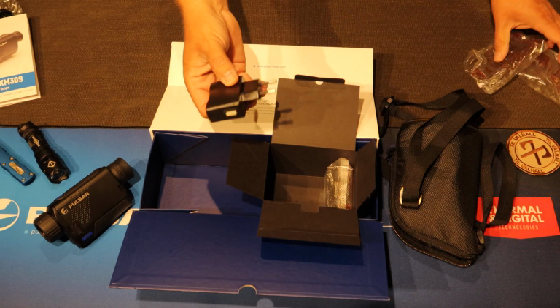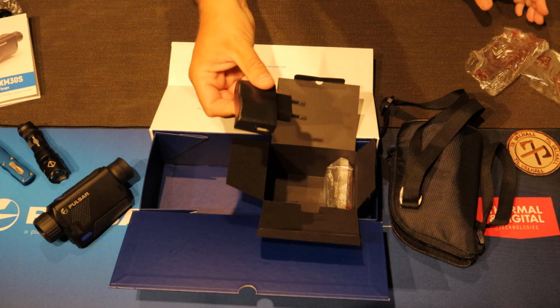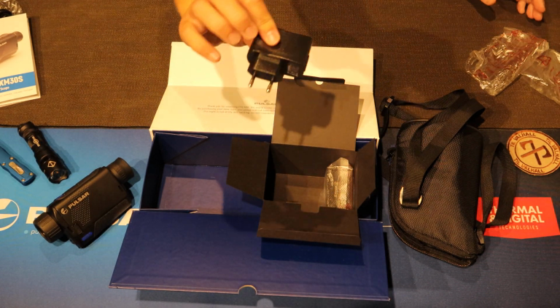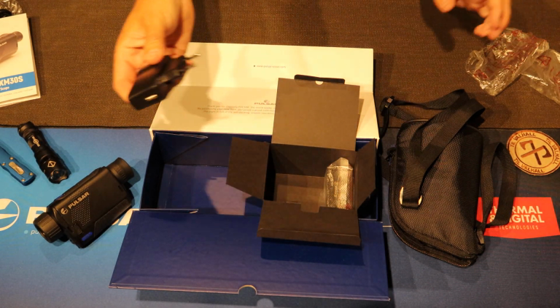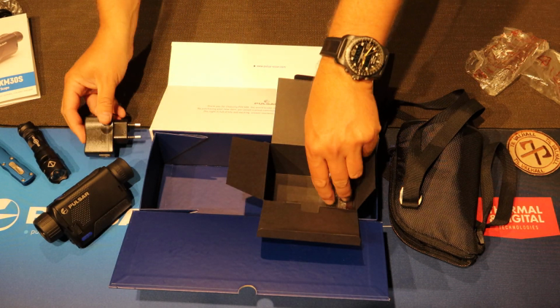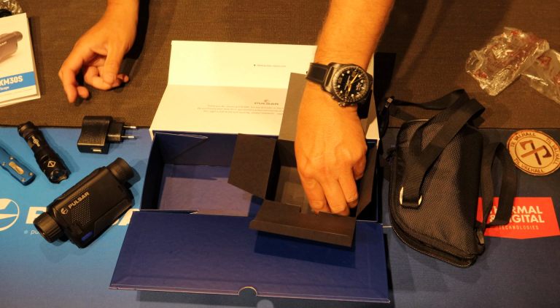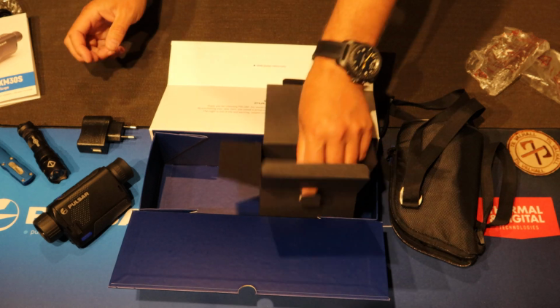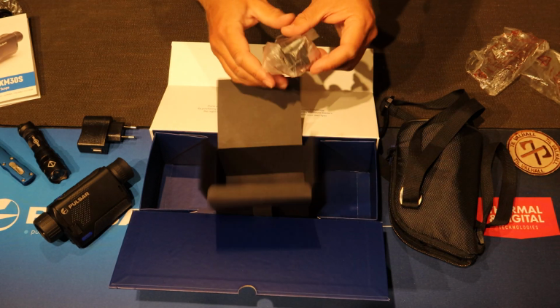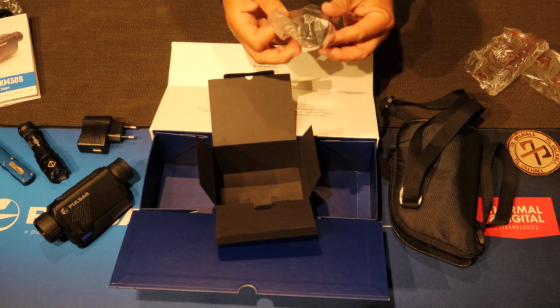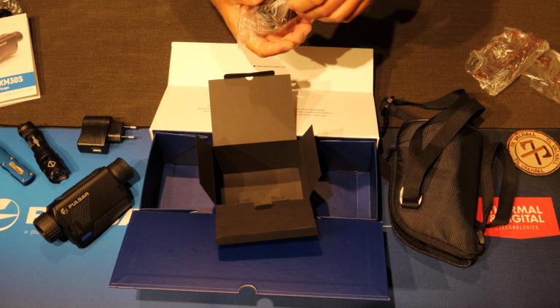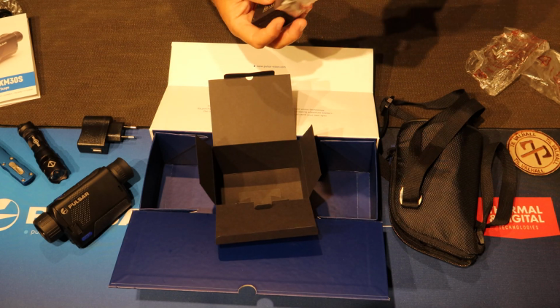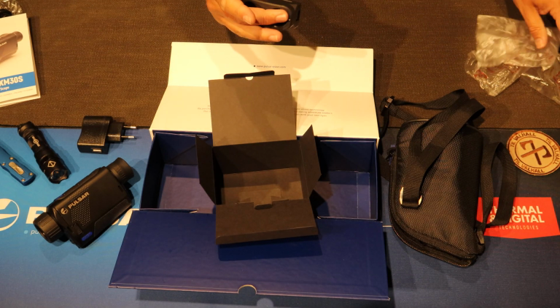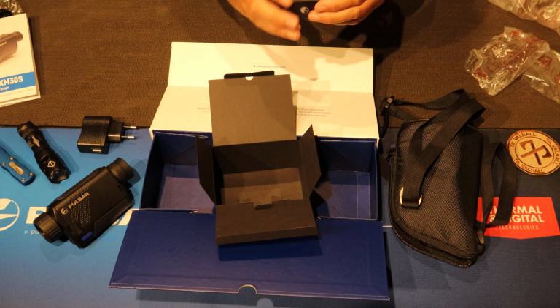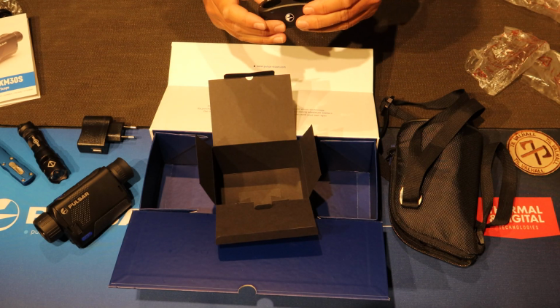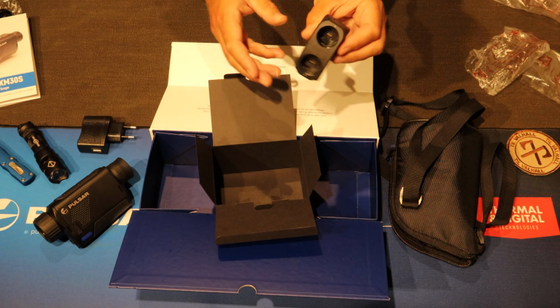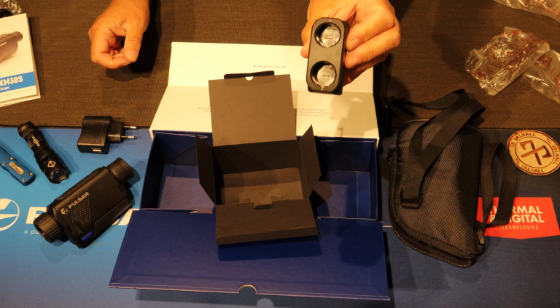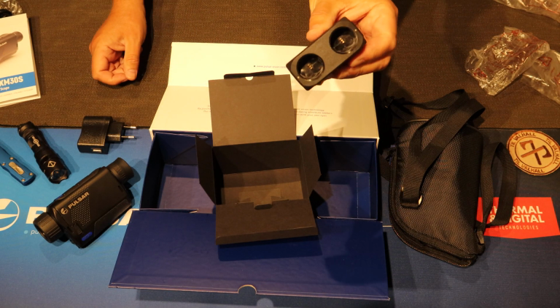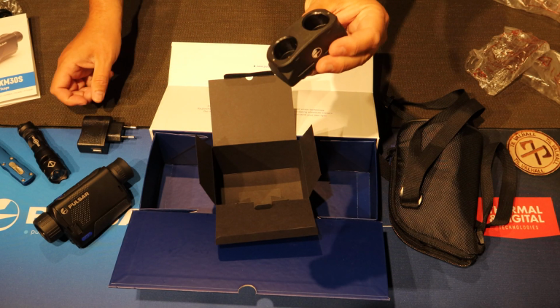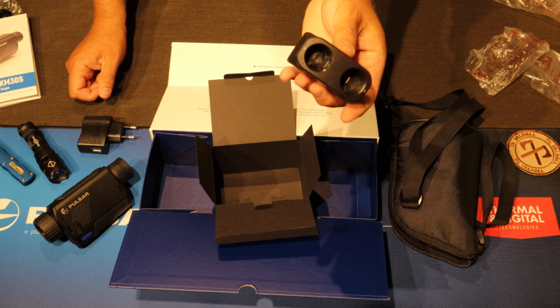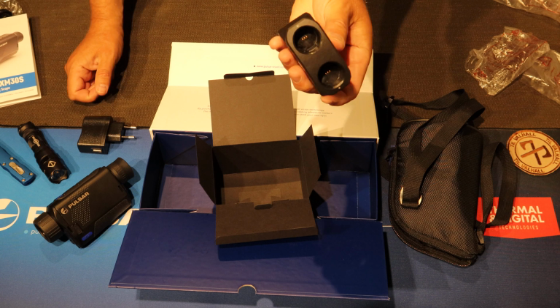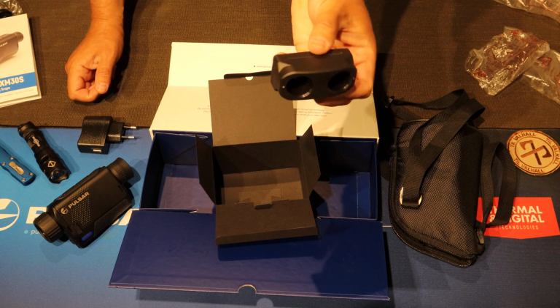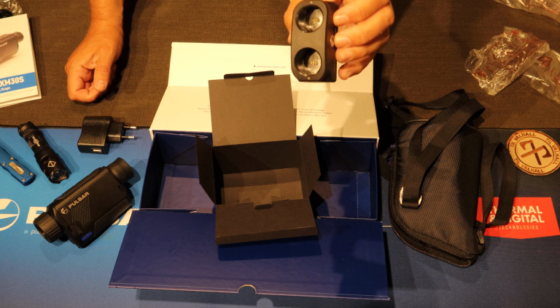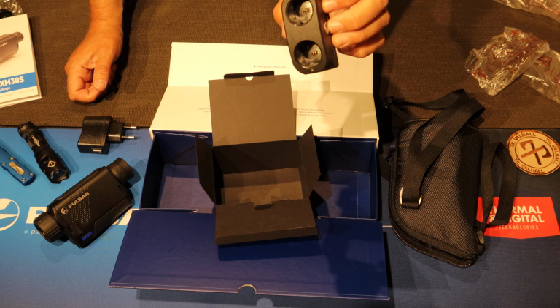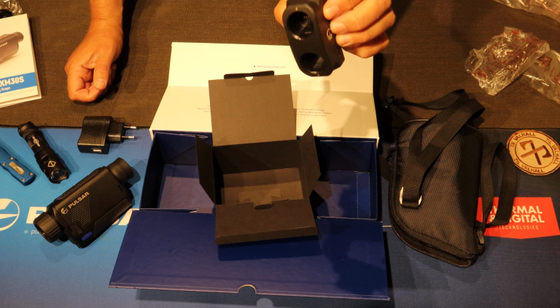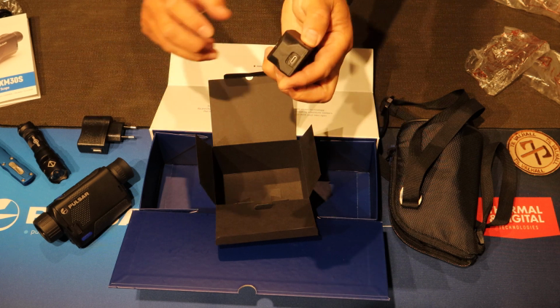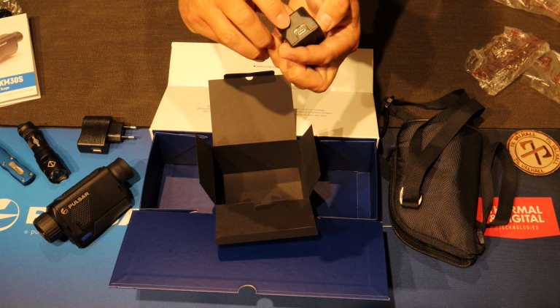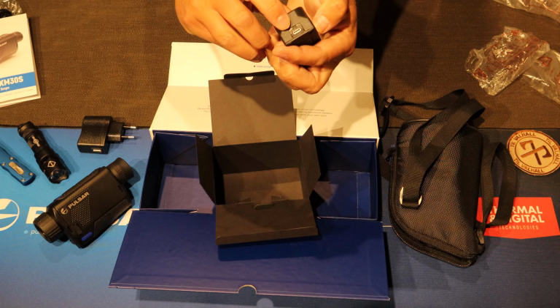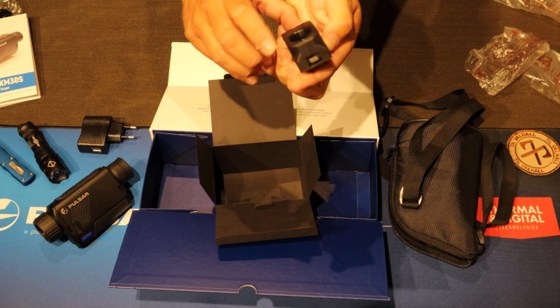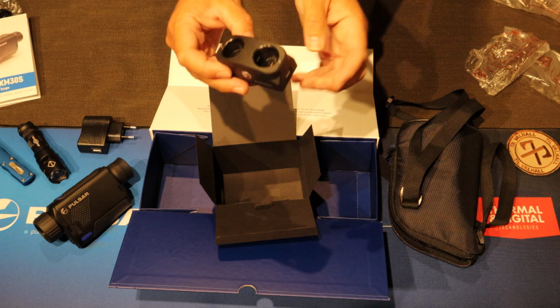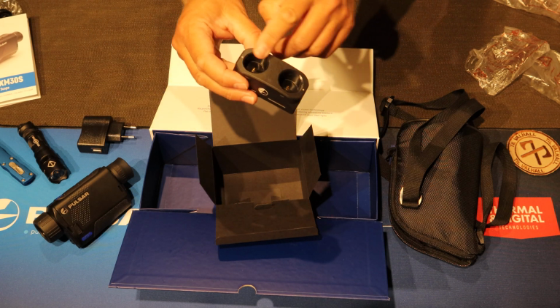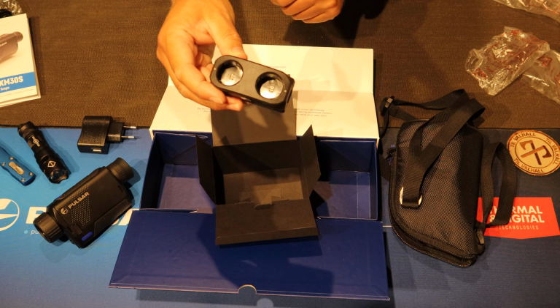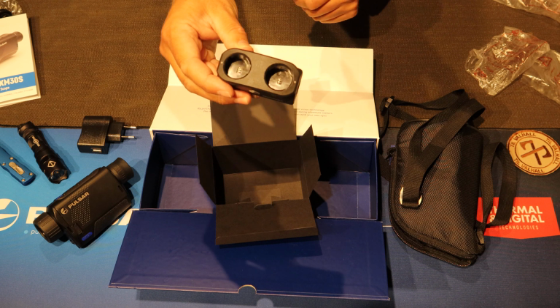We have a charger, and a charger for the USB for two batteries.